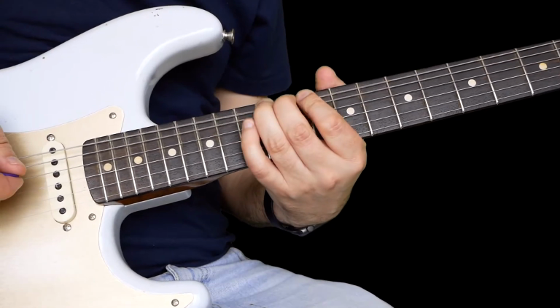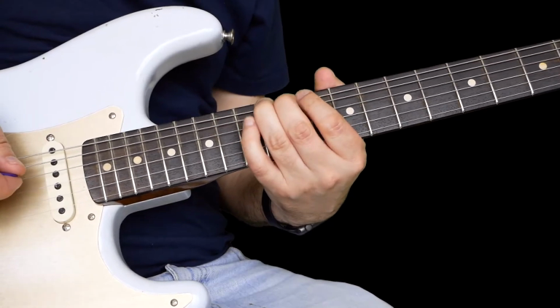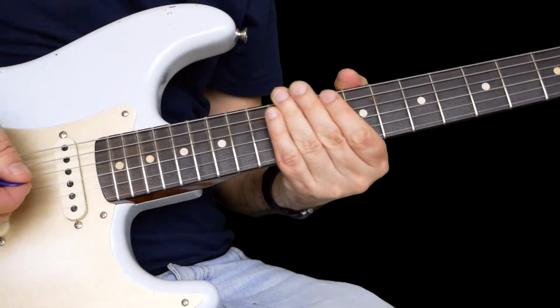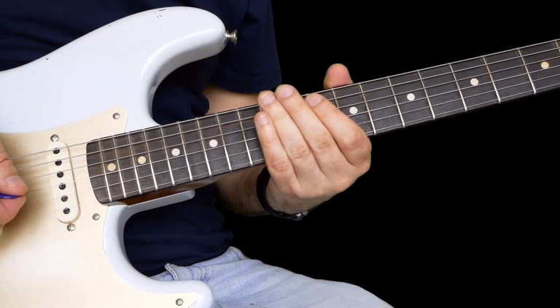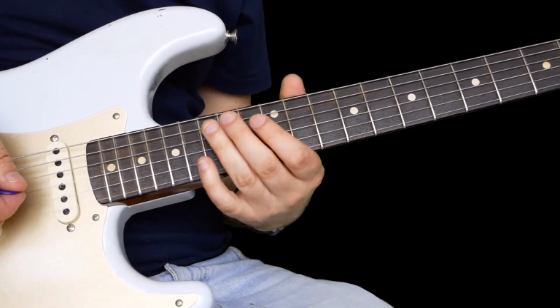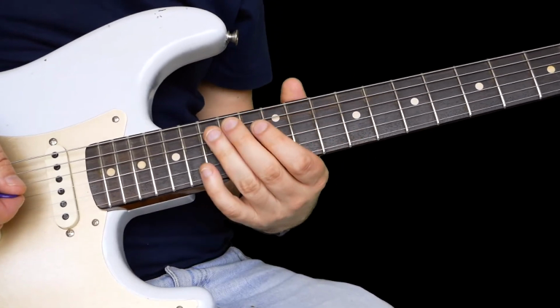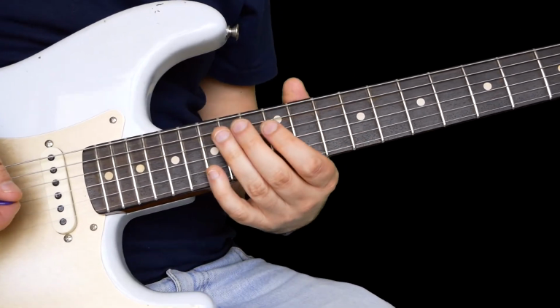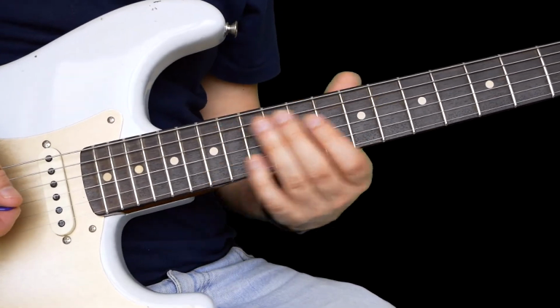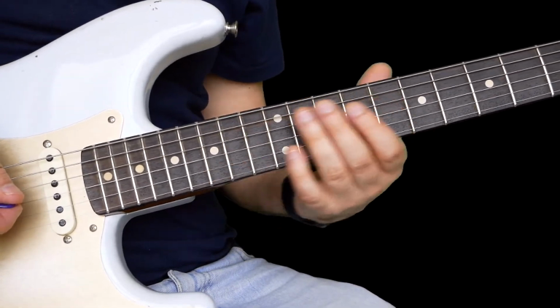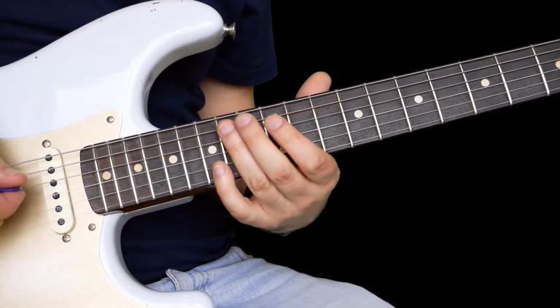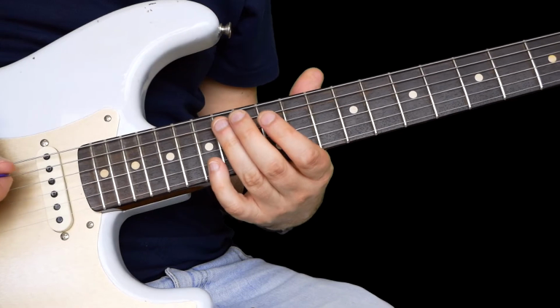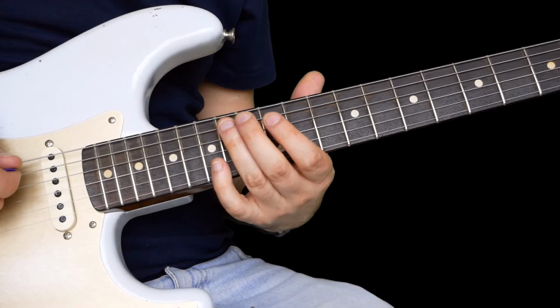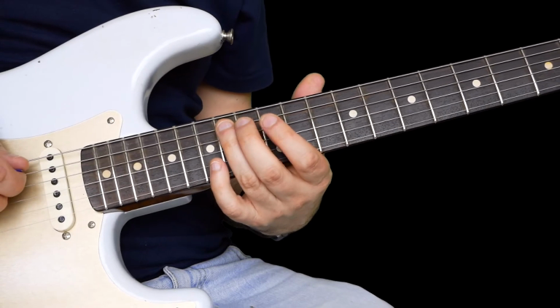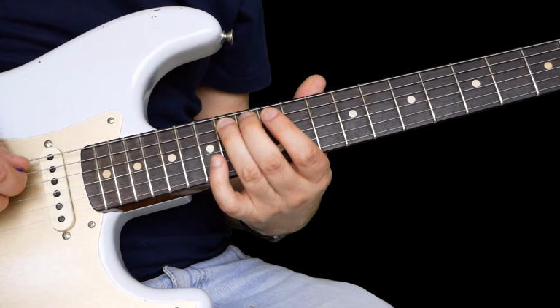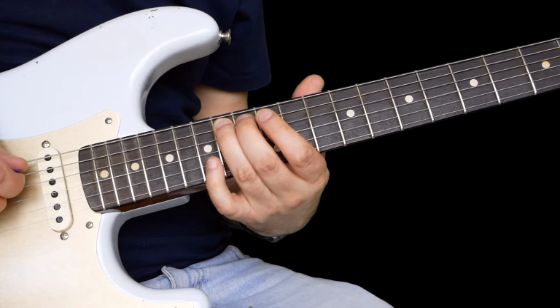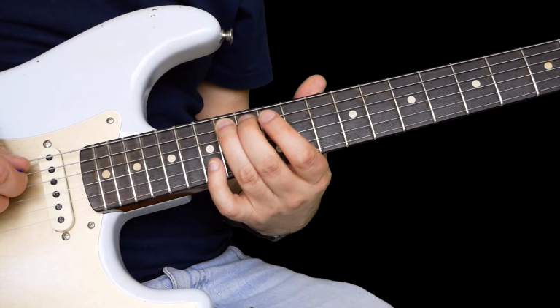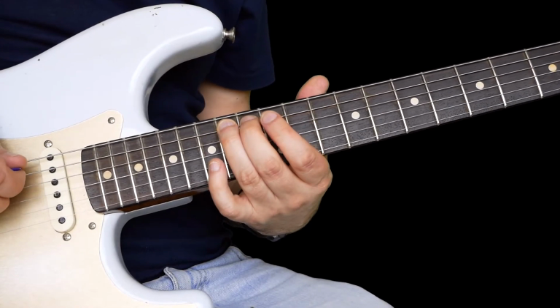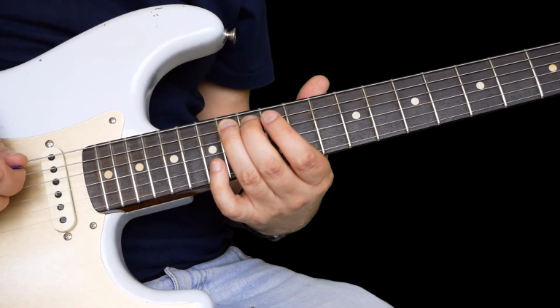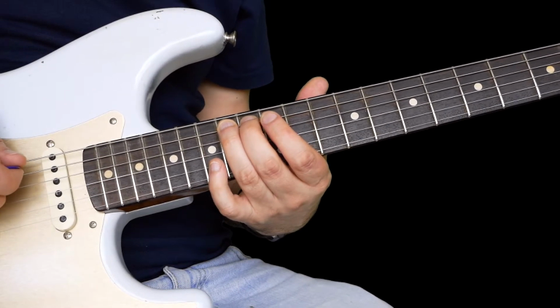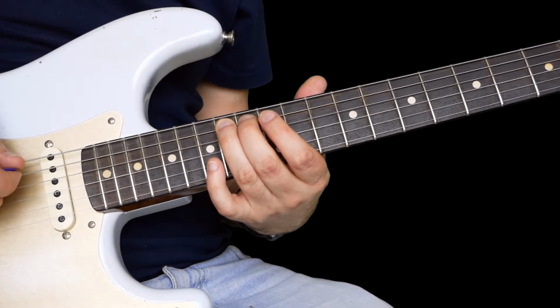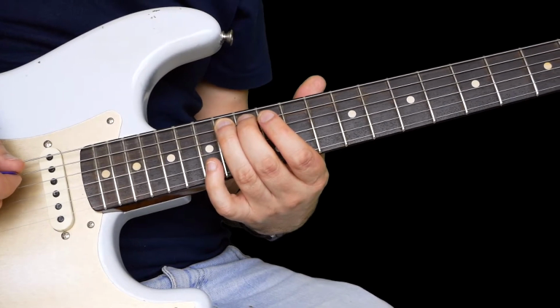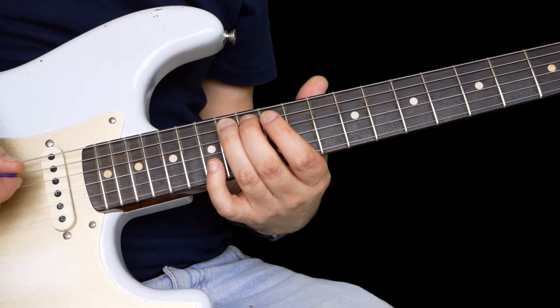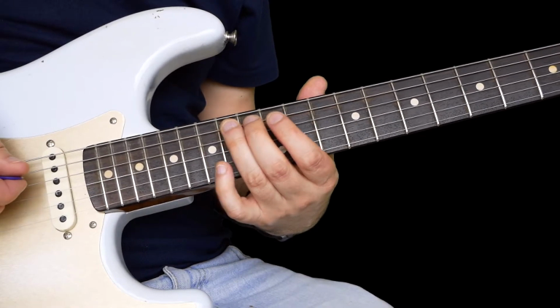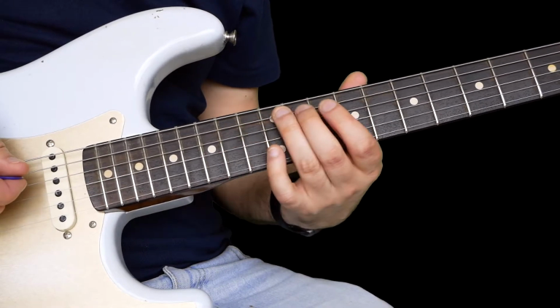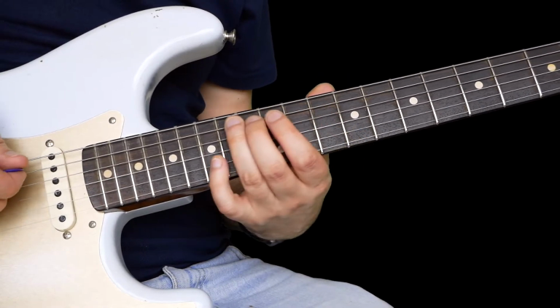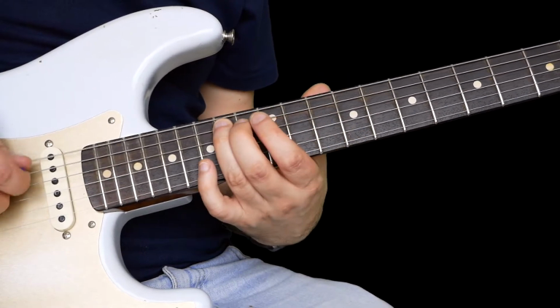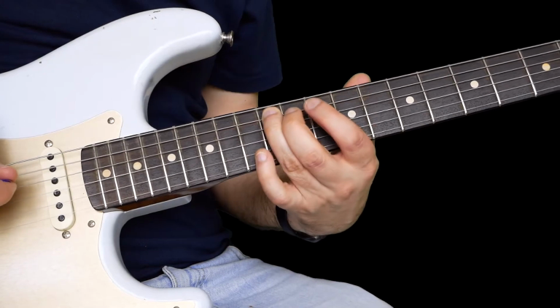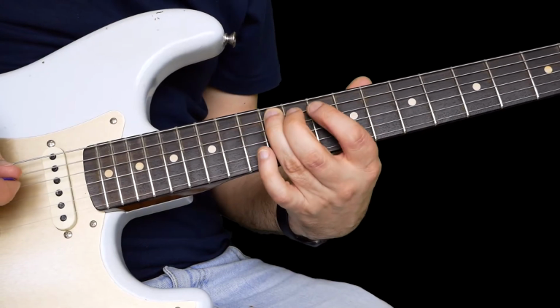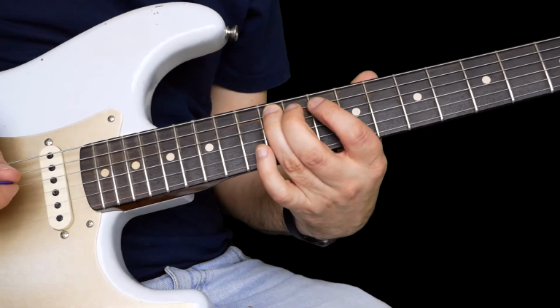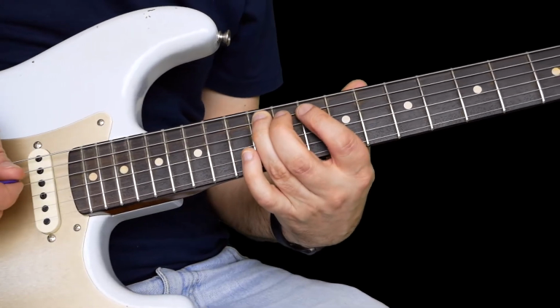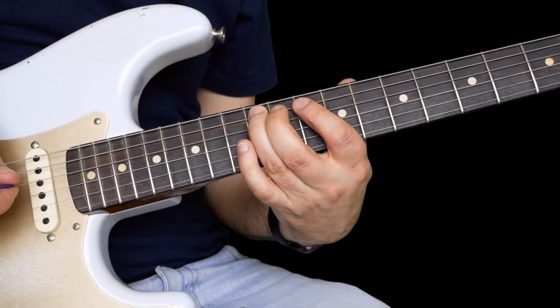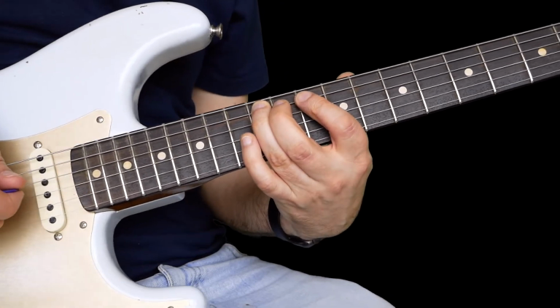Now this one is quite a simple one, but it works great. You're taking your 14 on the A string, slide back to 12, and then pull off to 10.